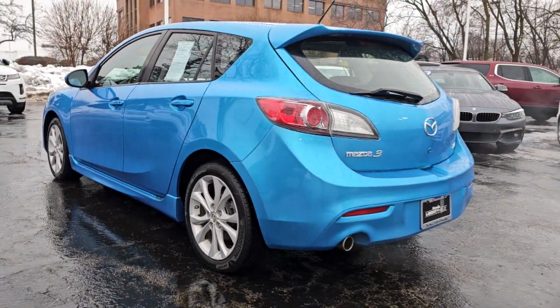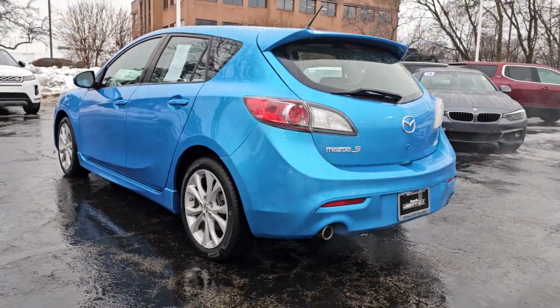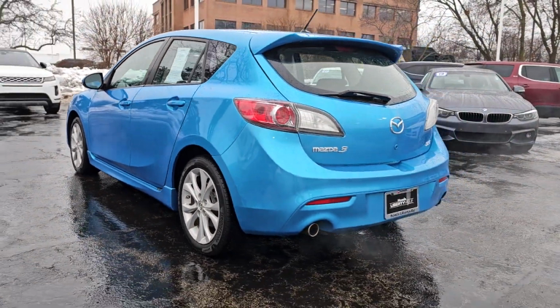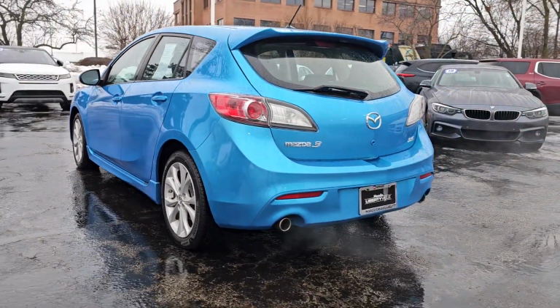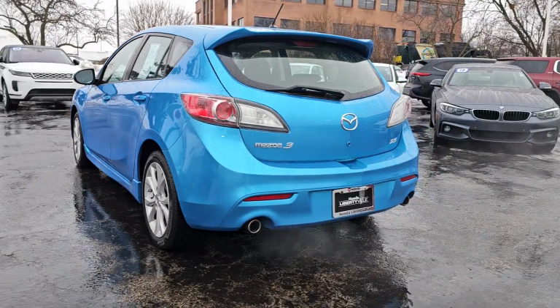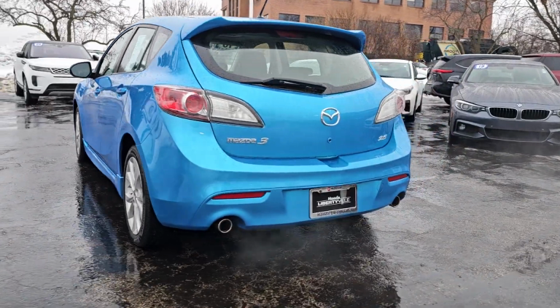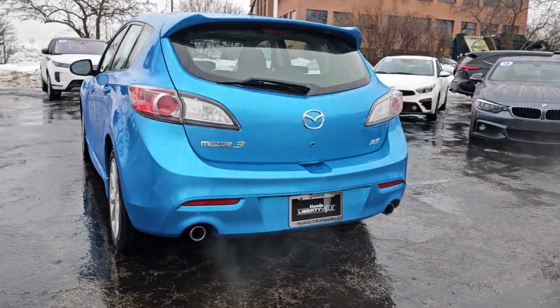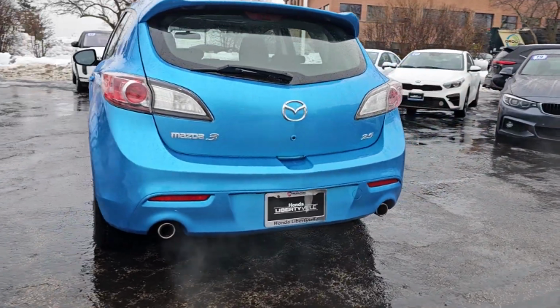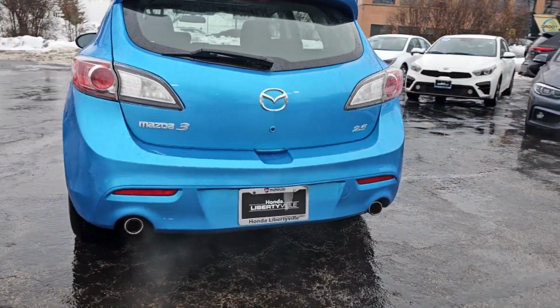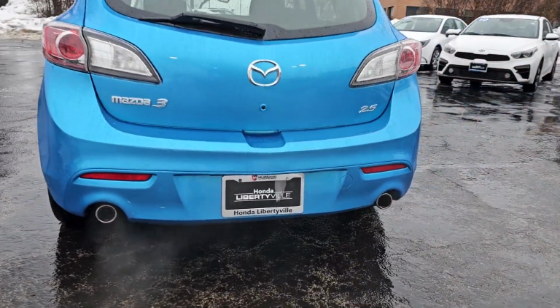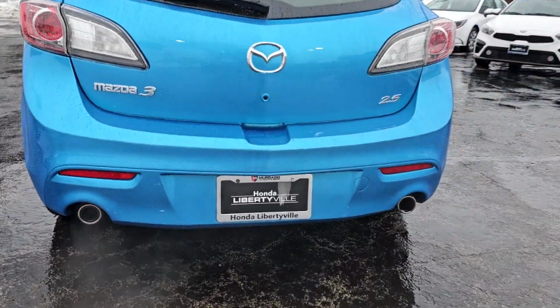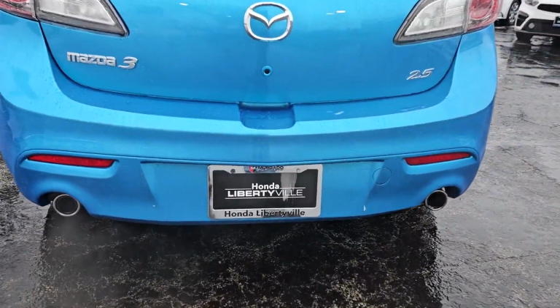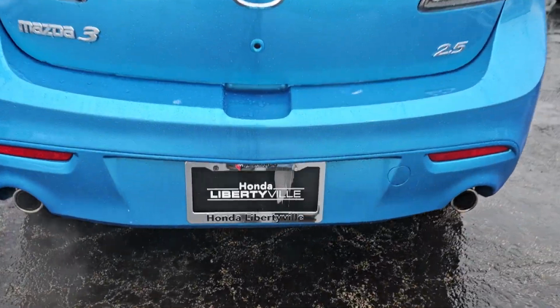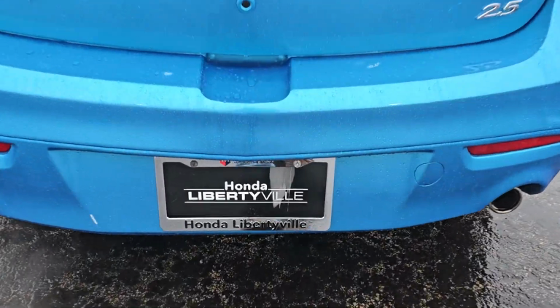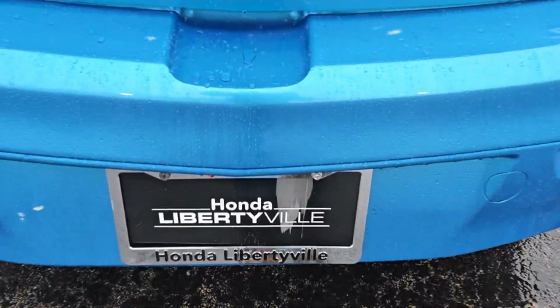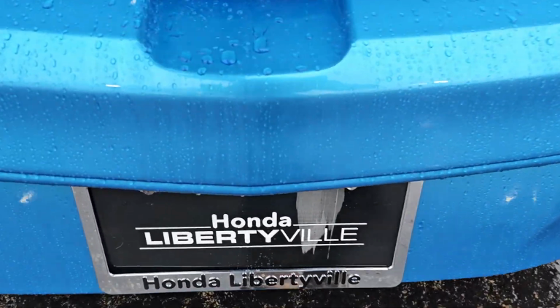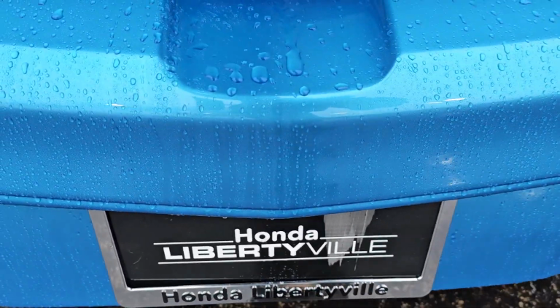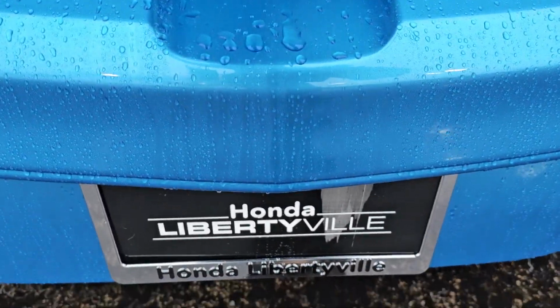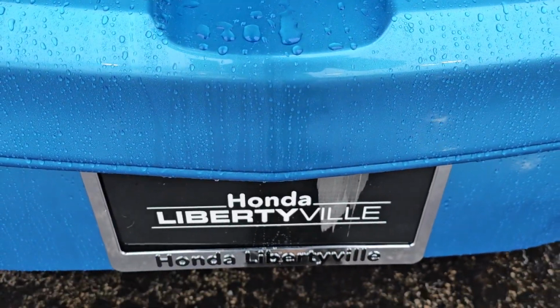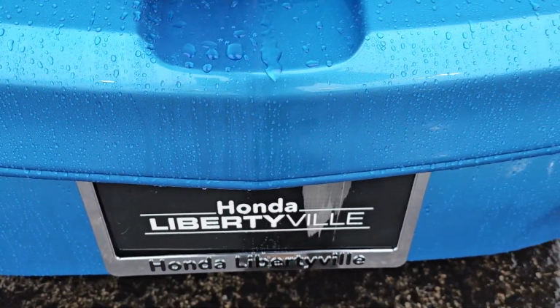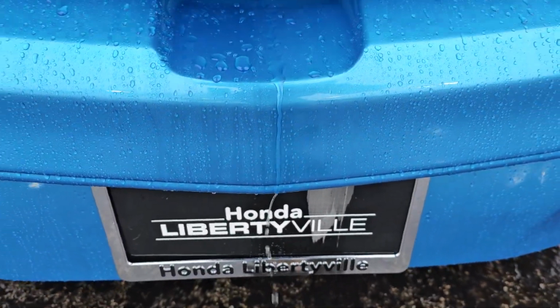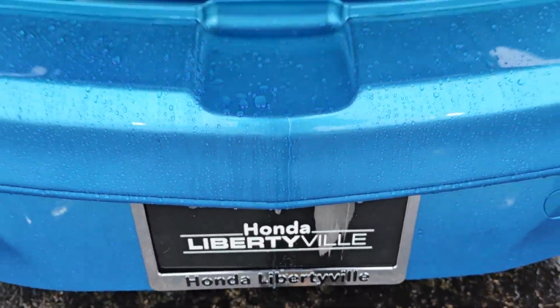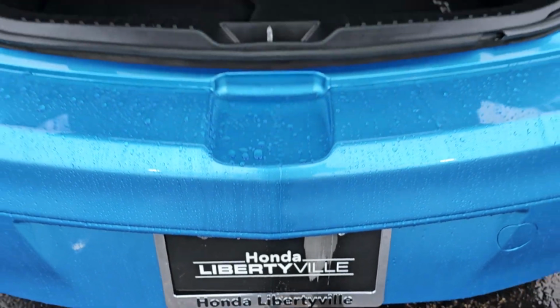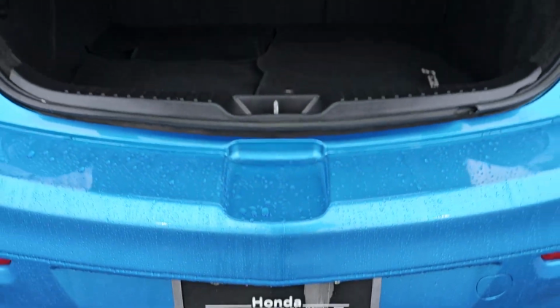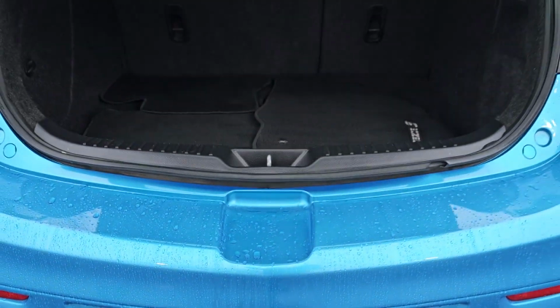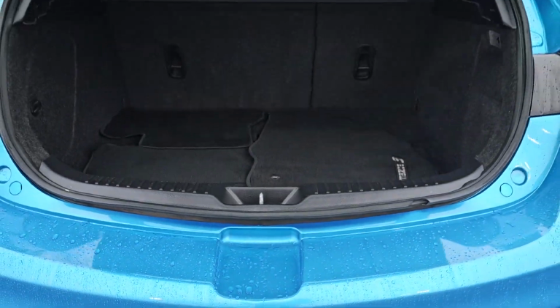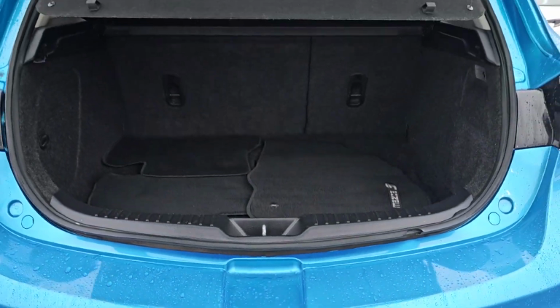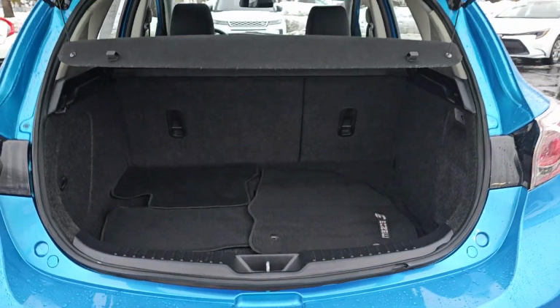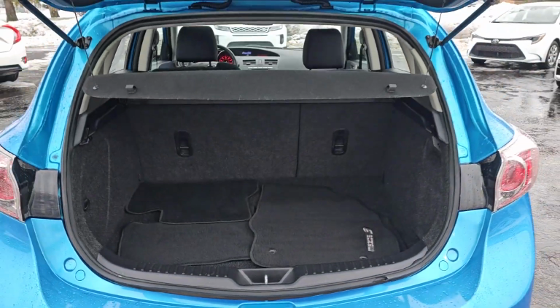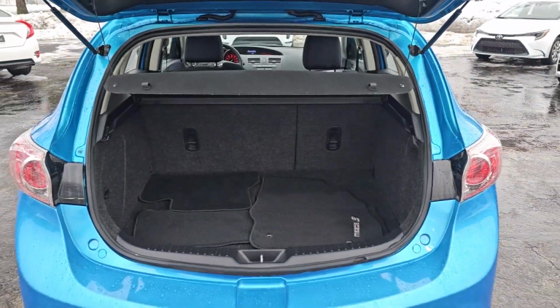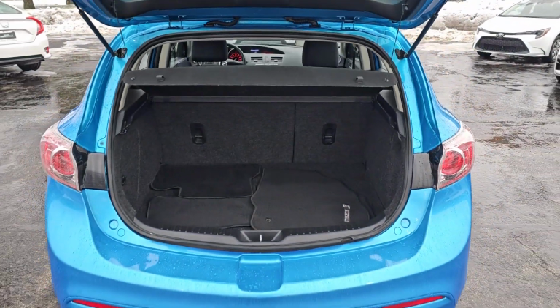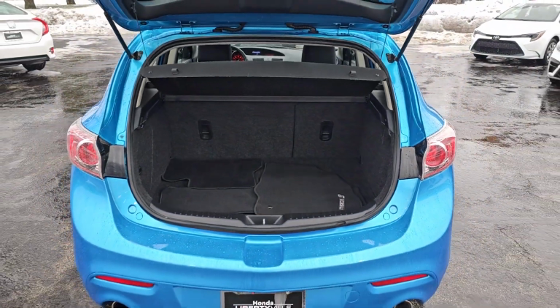Versatile yet refined — that's the 3. See for yourself when you take it out for a test drive. Our professional staff looks forward to giving you excellent service.